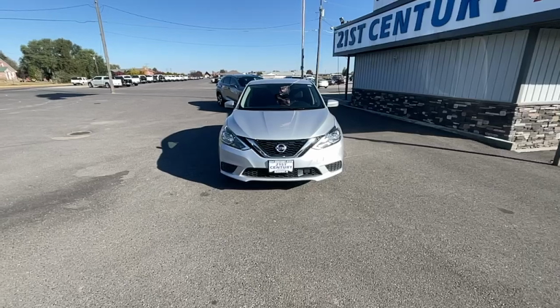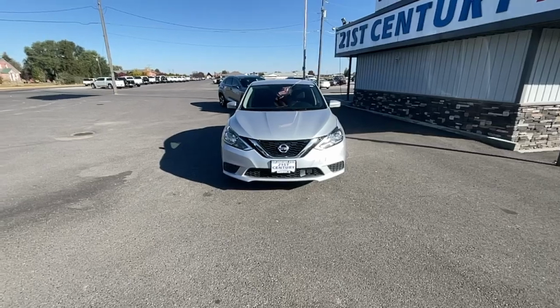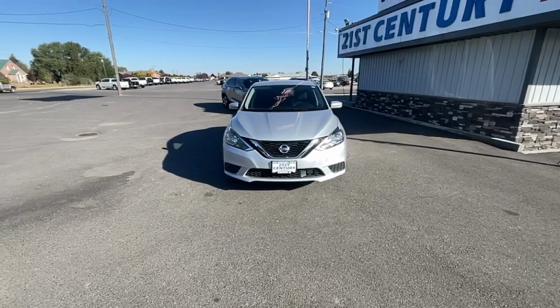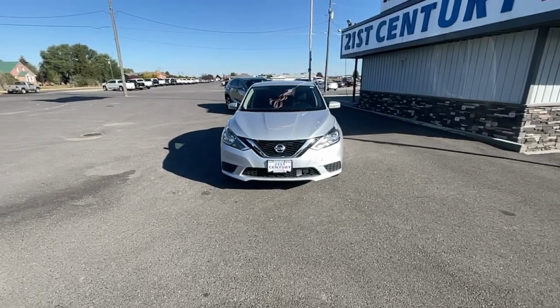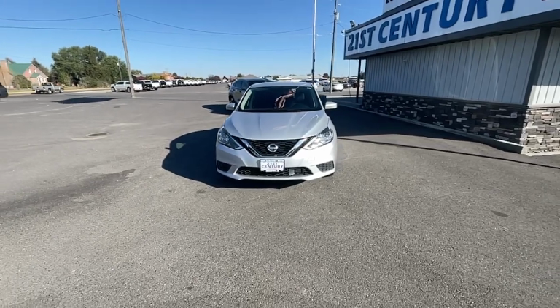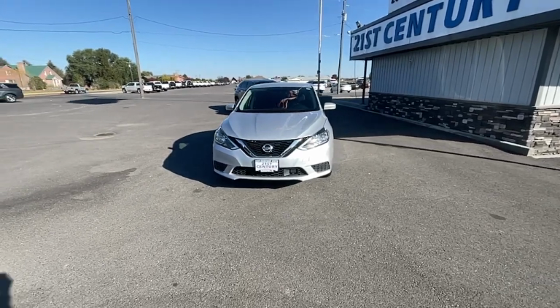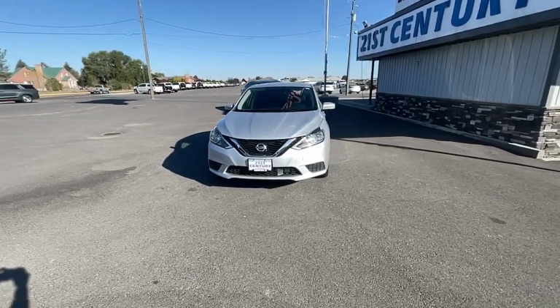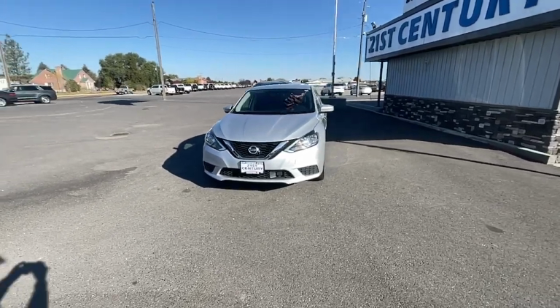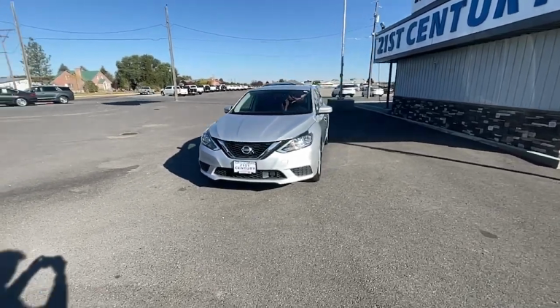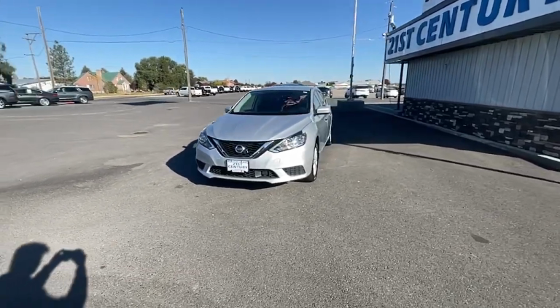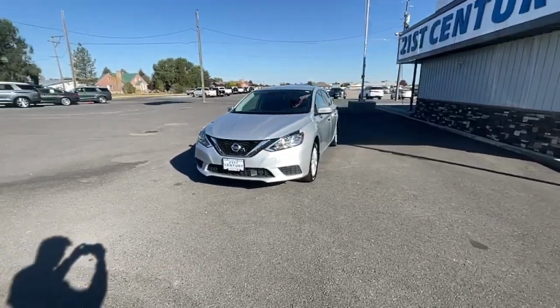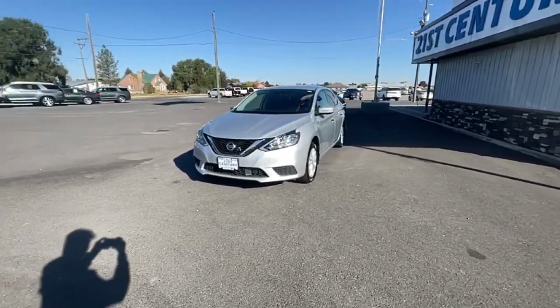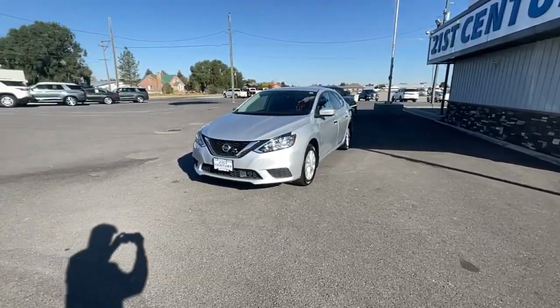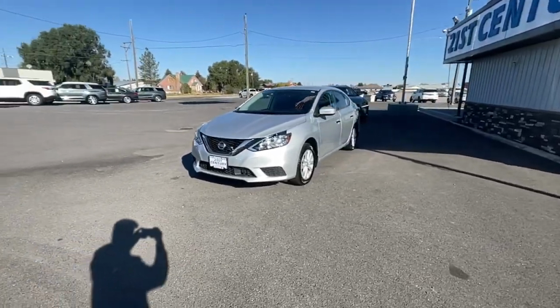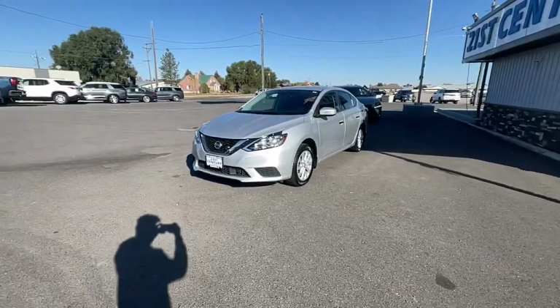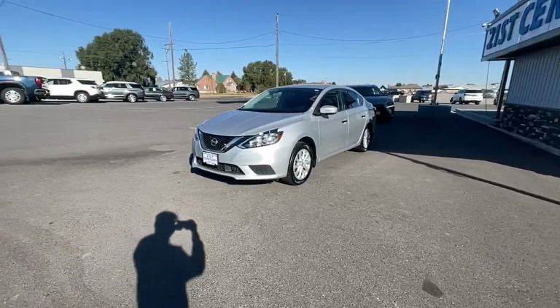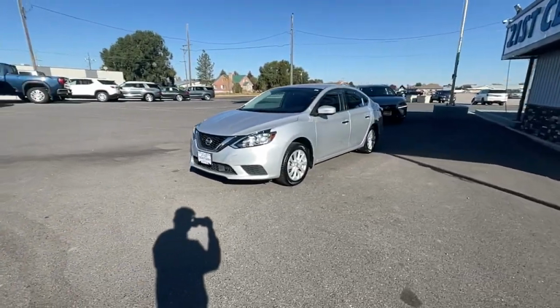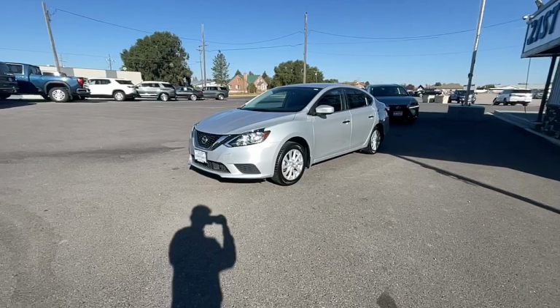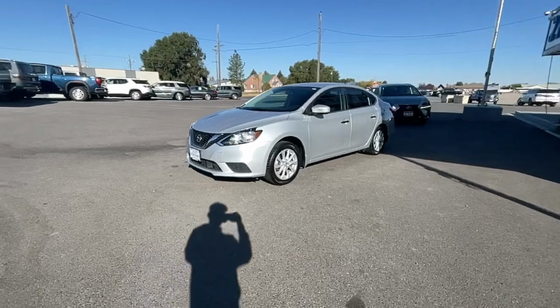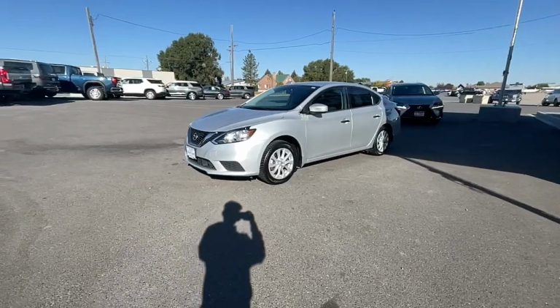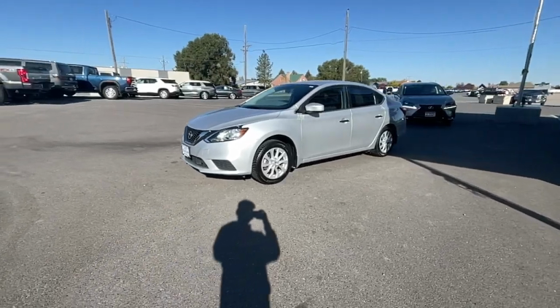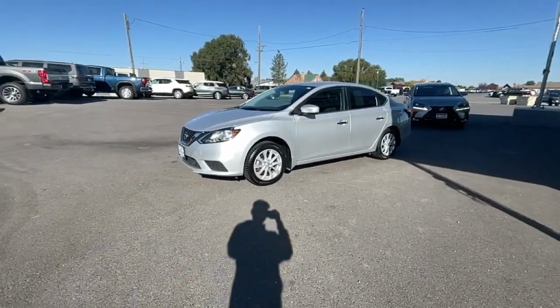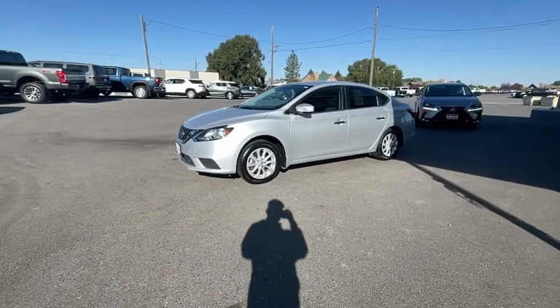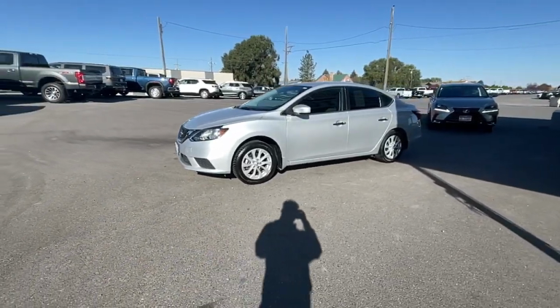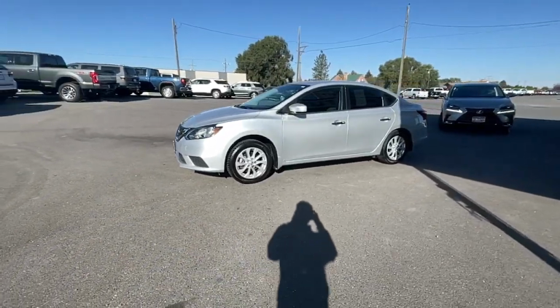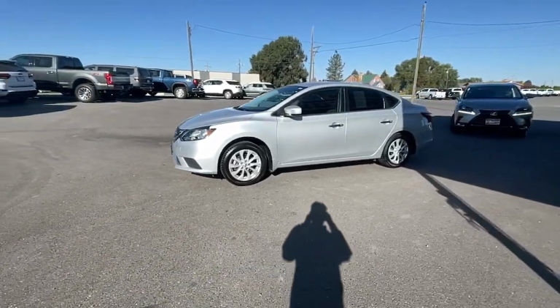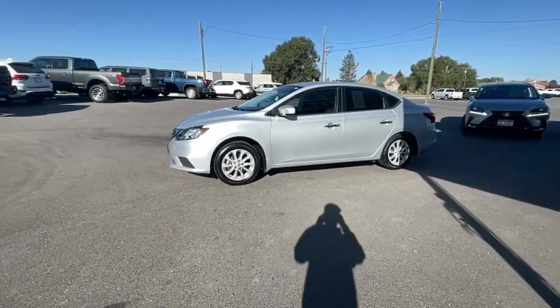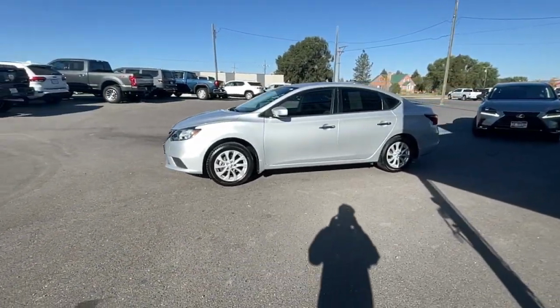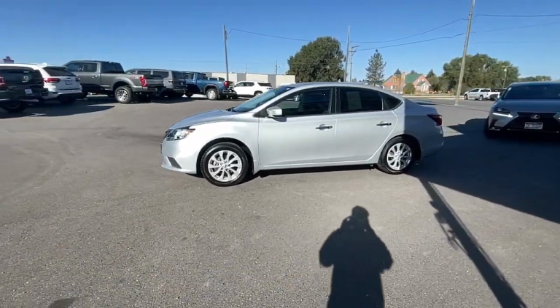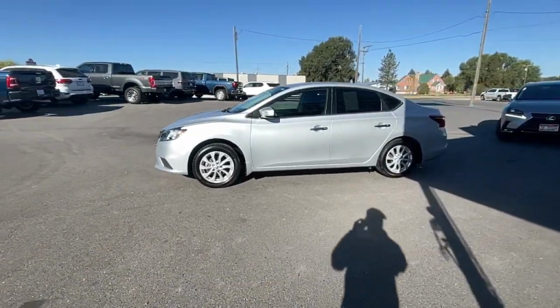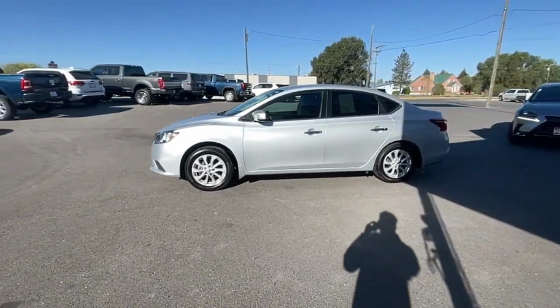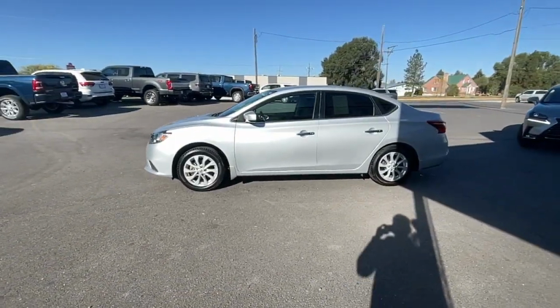Here is a wonderful 2018 Nissan Sentra. With less than 80,000 miles on the odometer, this vehicle stands out from the rest.